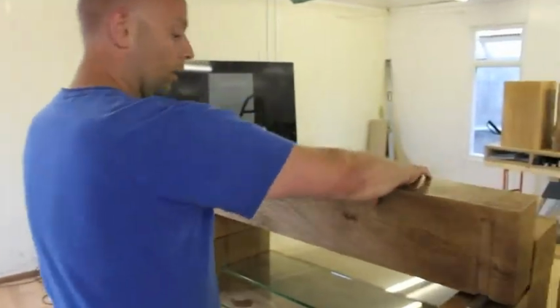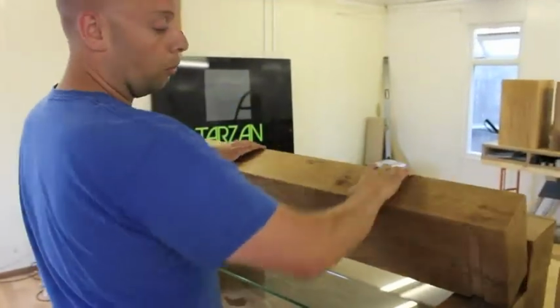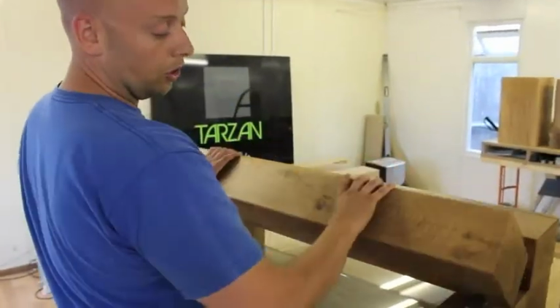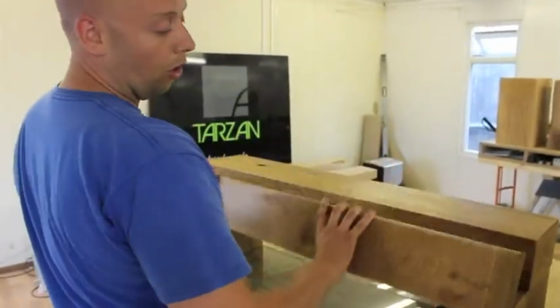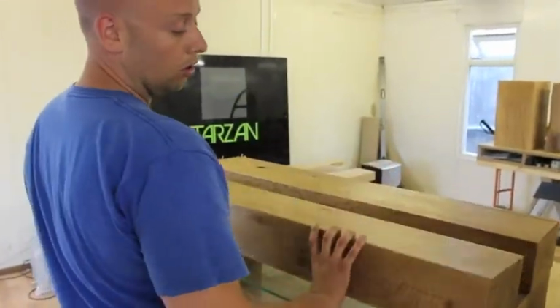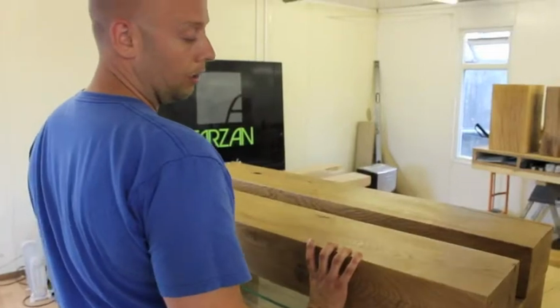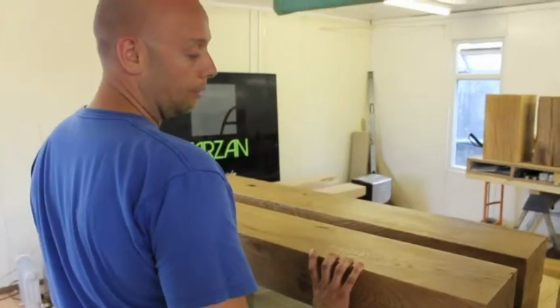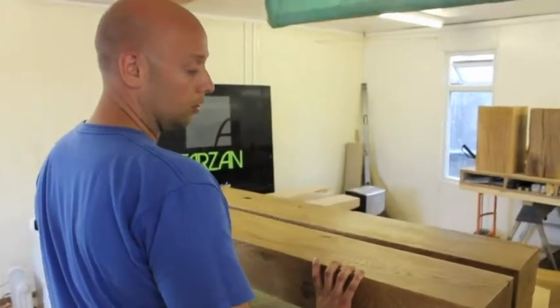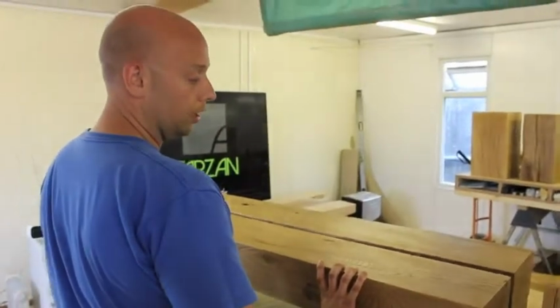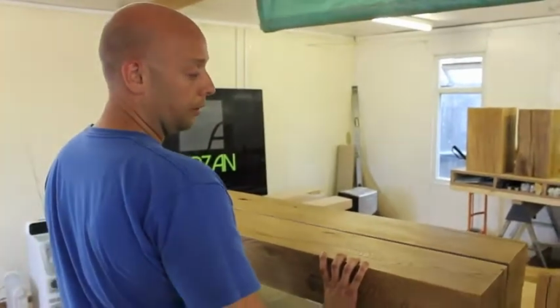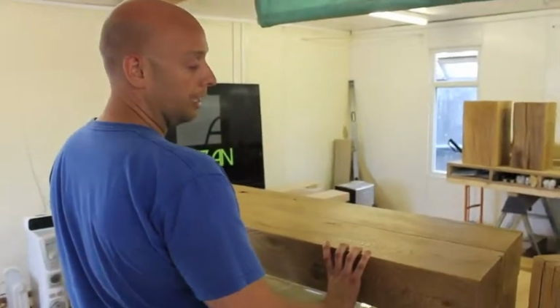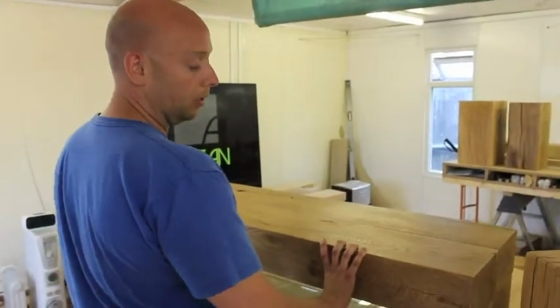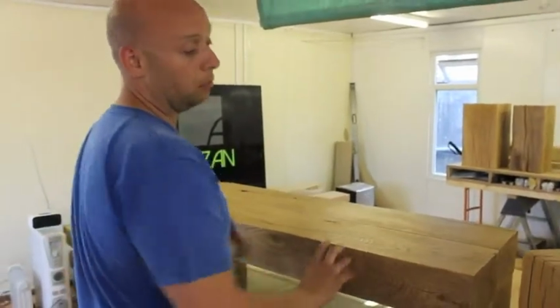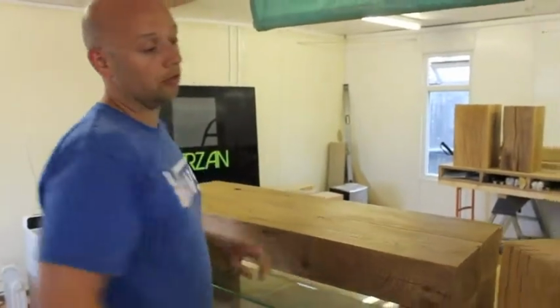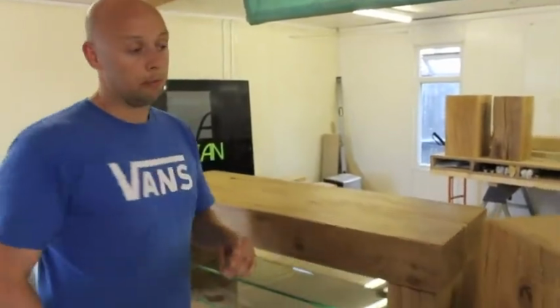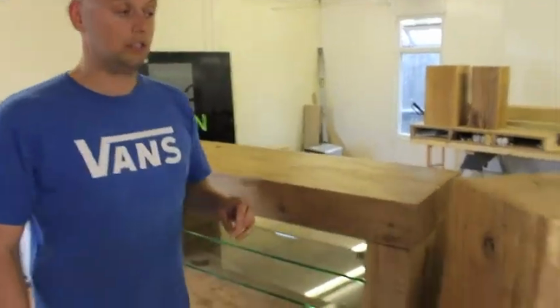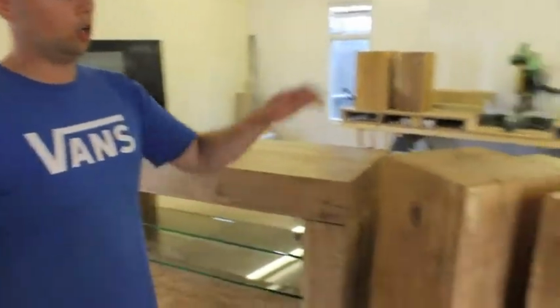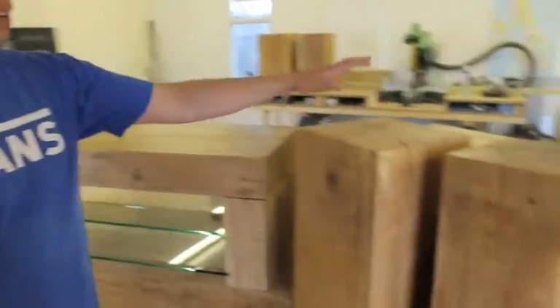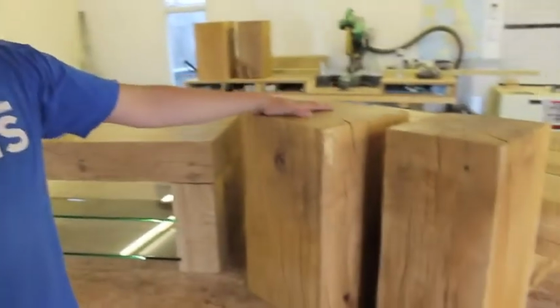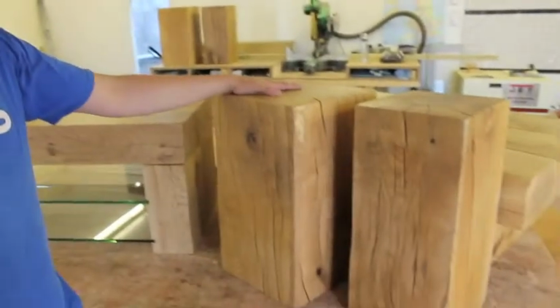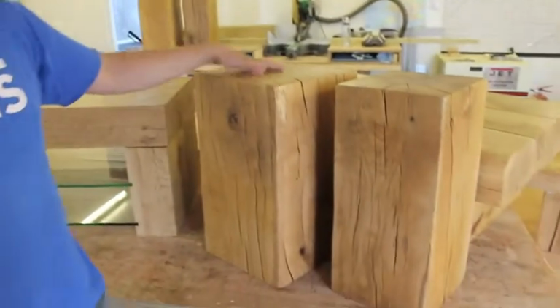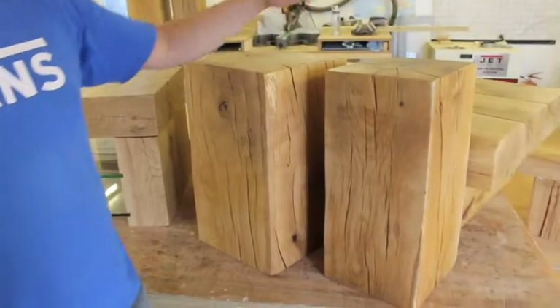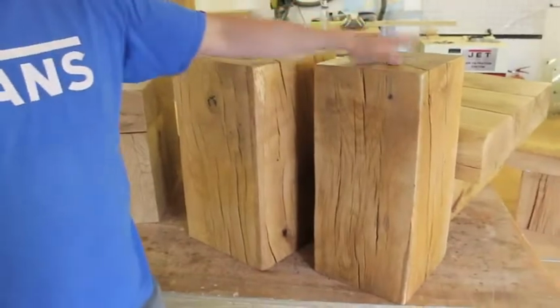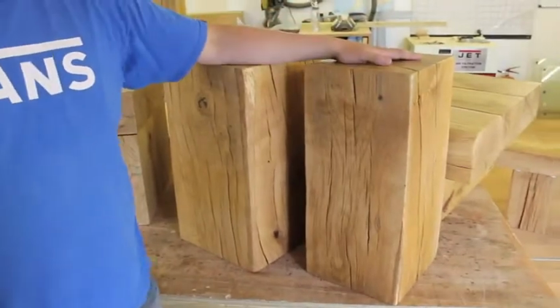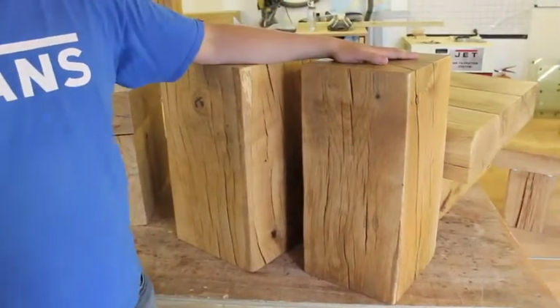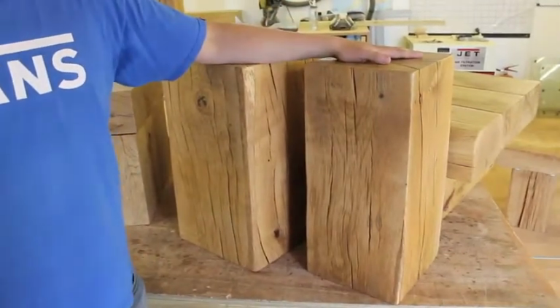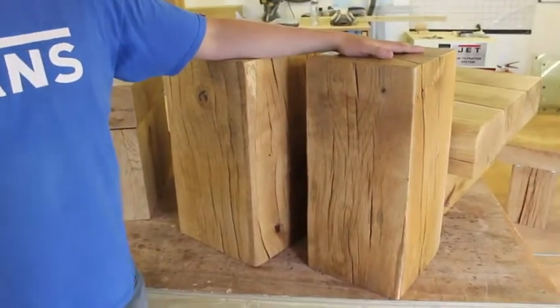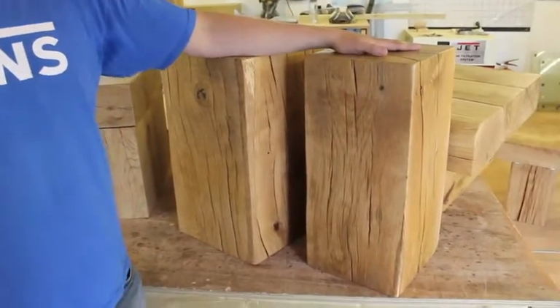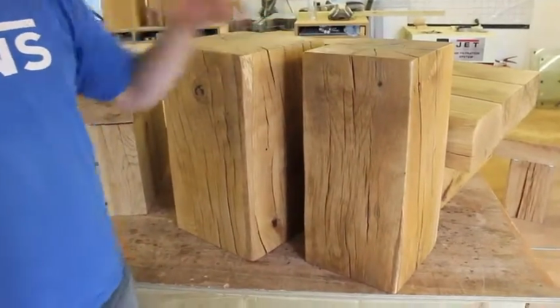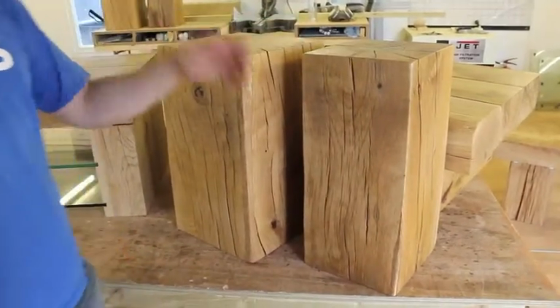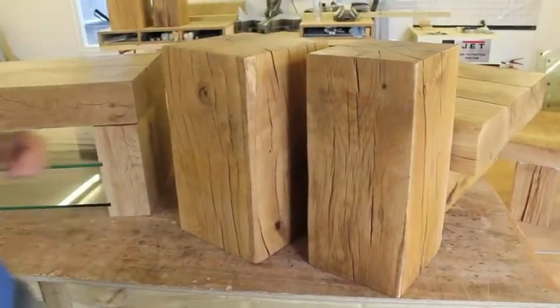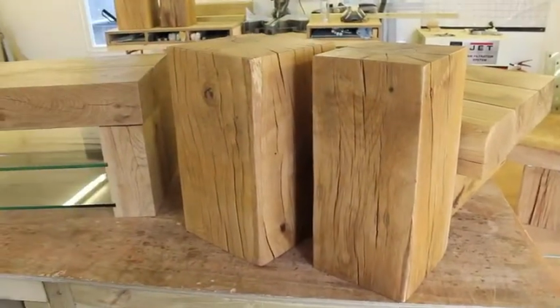What that joint also enables us to do is build tables from pieces of oak of any size, and here you can see a couple of examples of other sized beams that we make tables from.